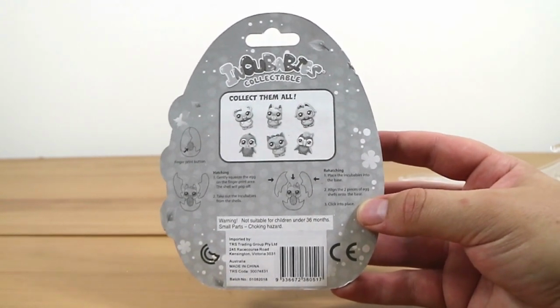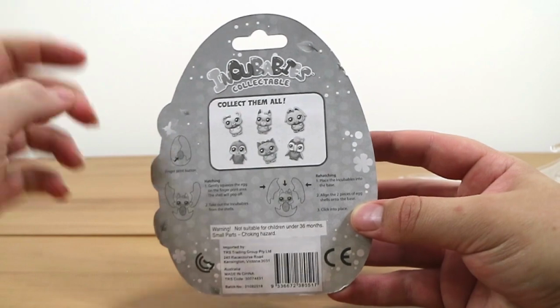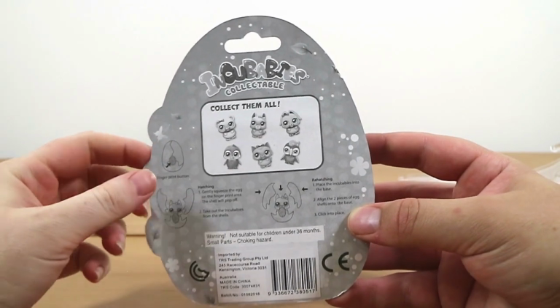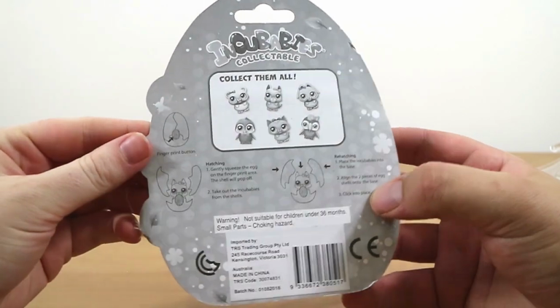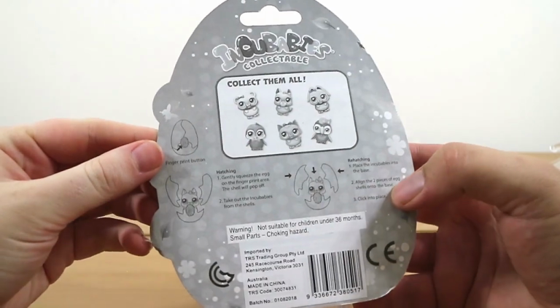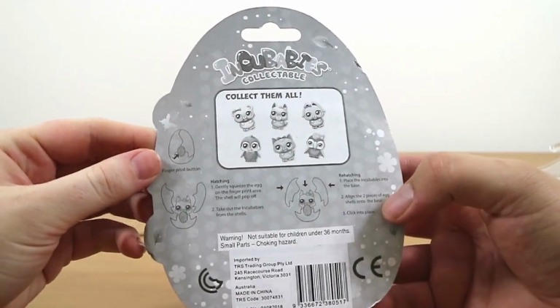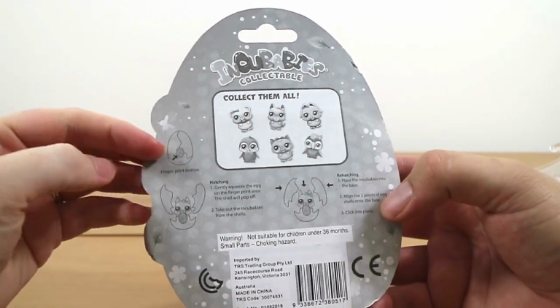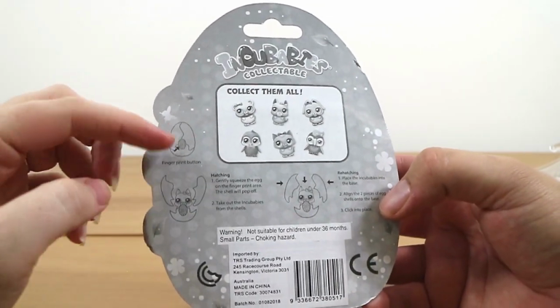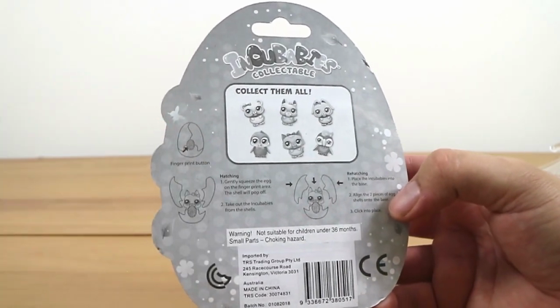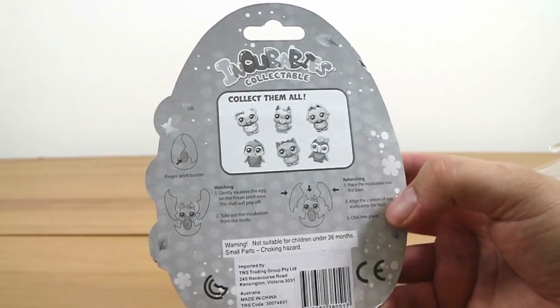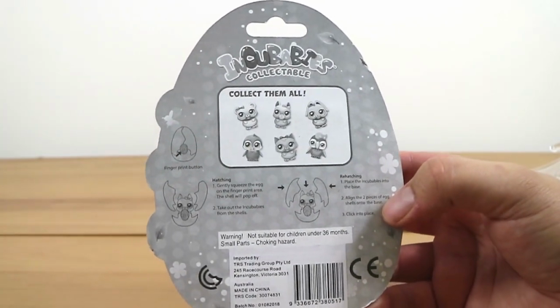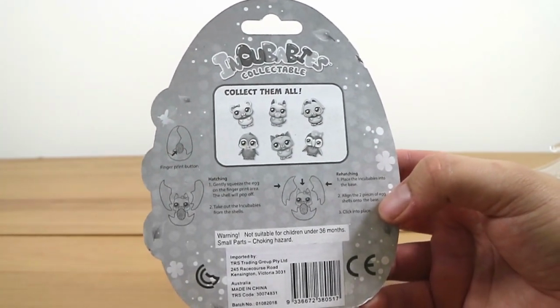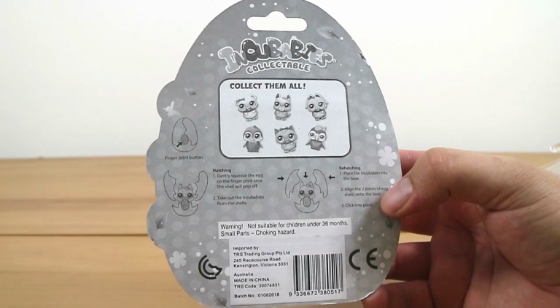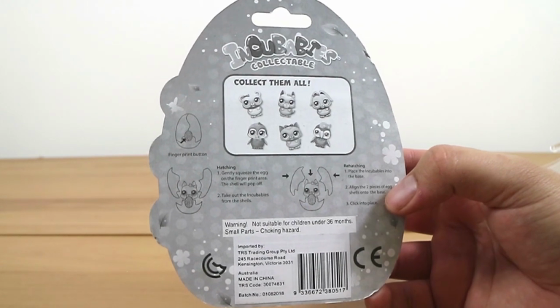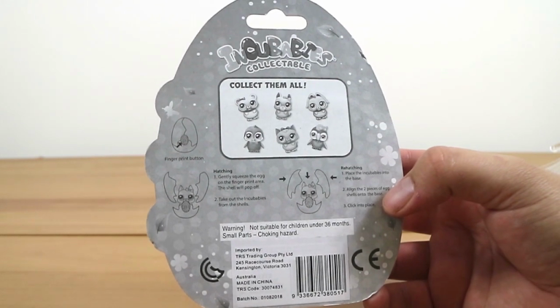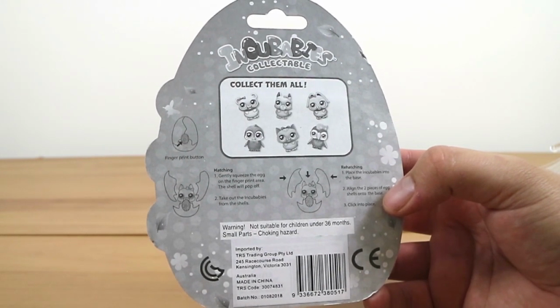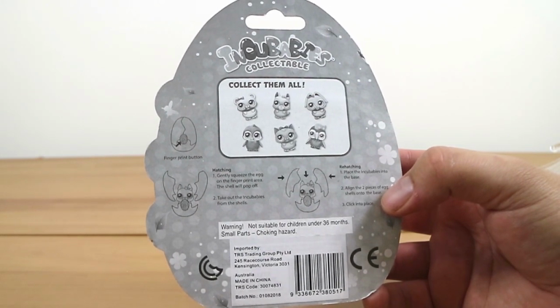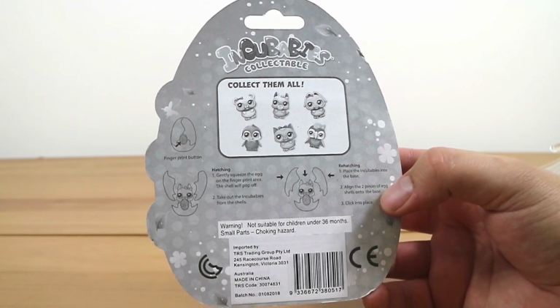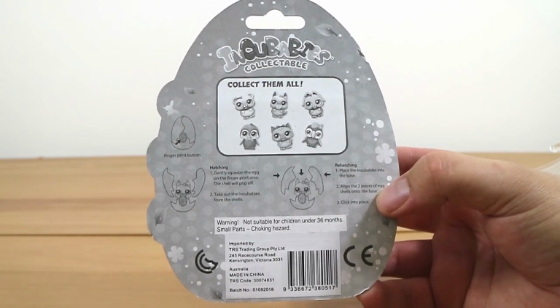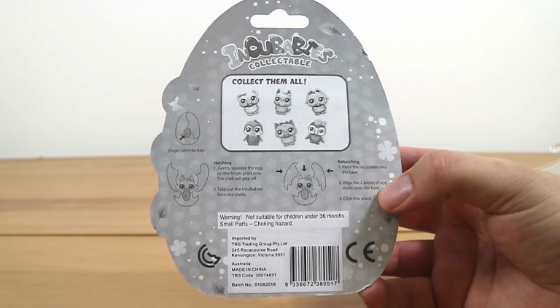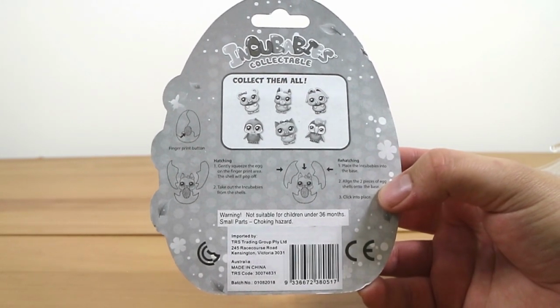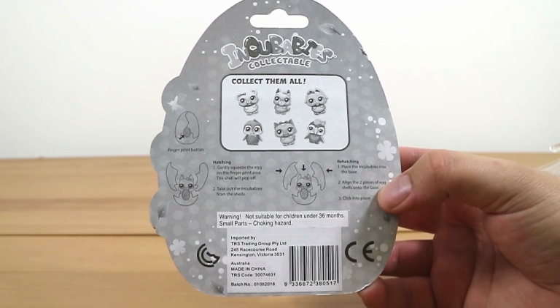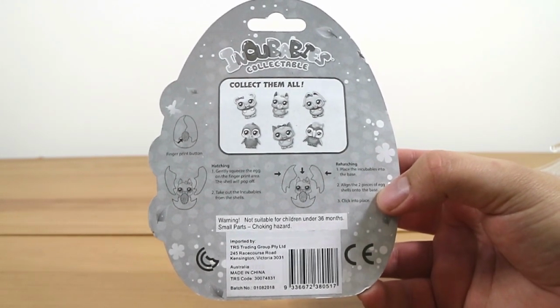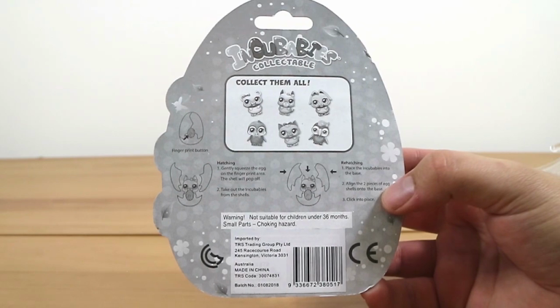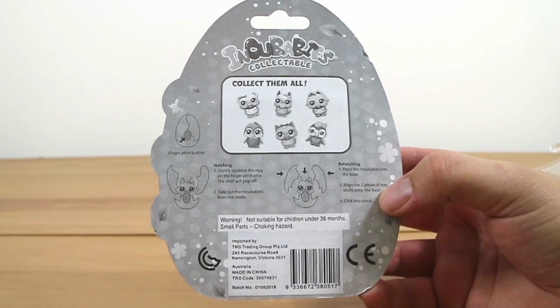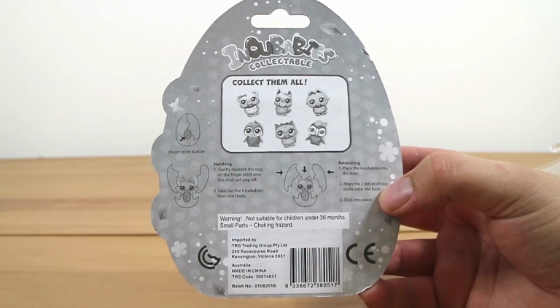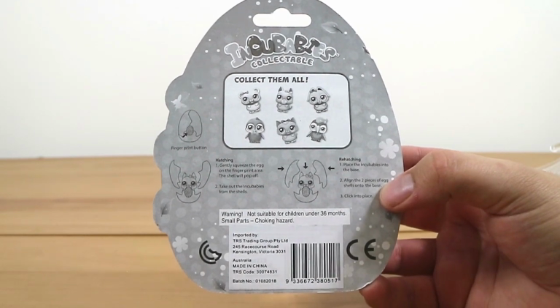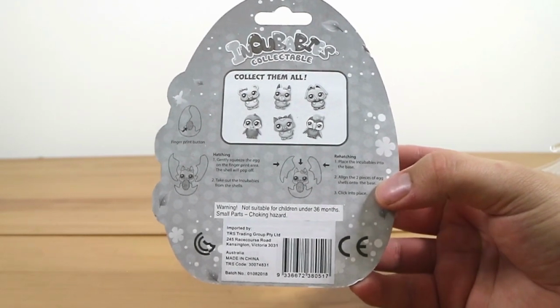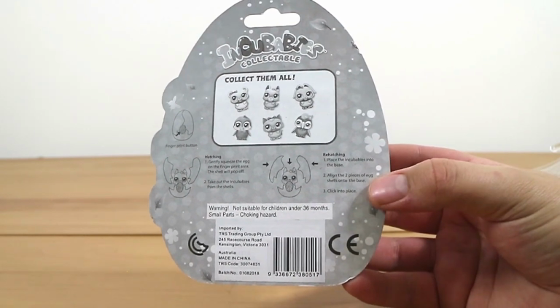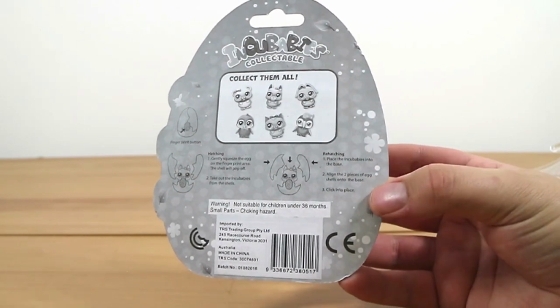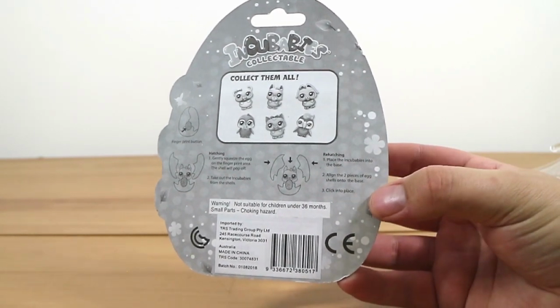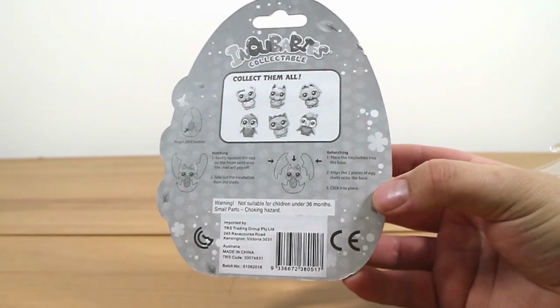So there is apparently, according to the pack, a fingerprint button which you gently squeeze and the egg pops off. It's definitely not a love heart that changes colour, if that's what you're thinking. And you can rehatch these like the little life chicks.